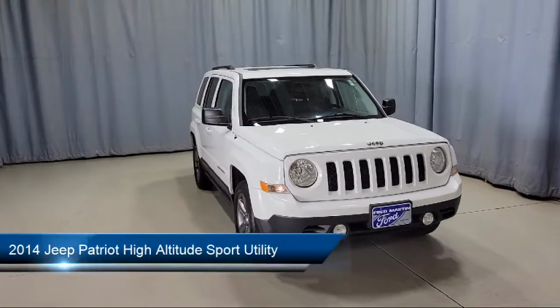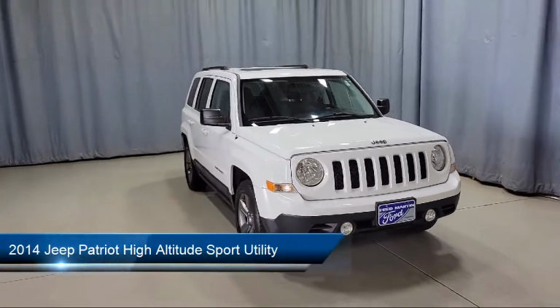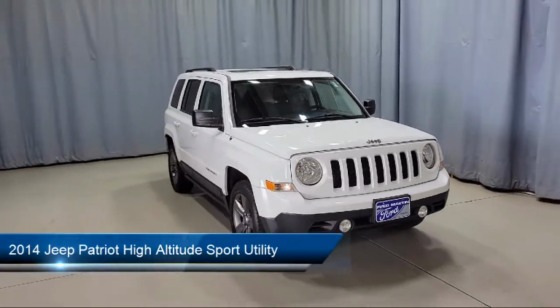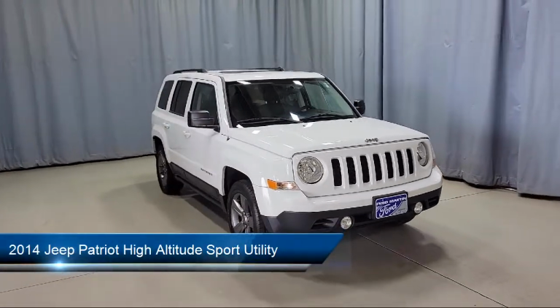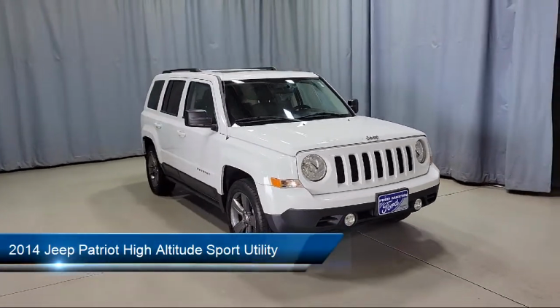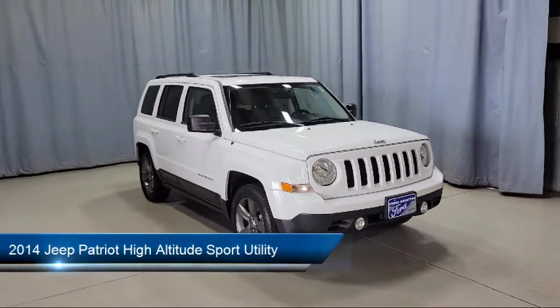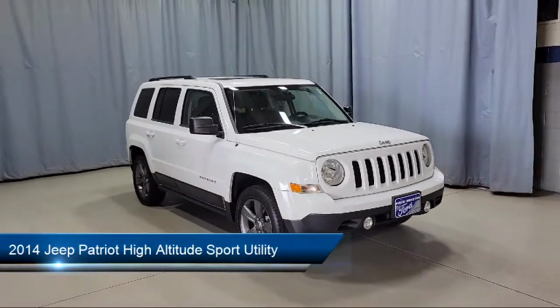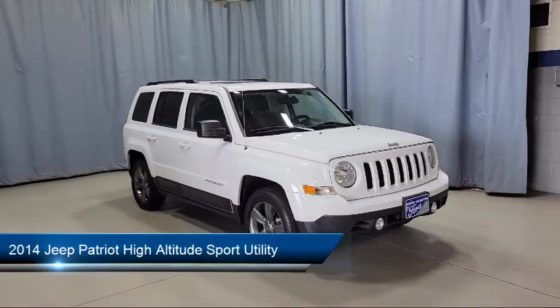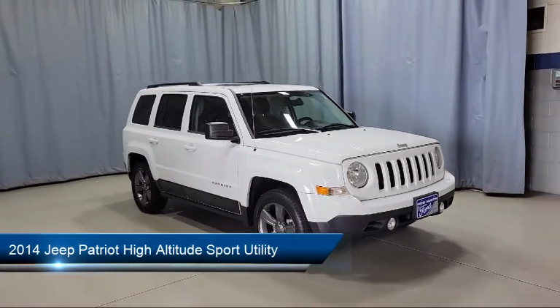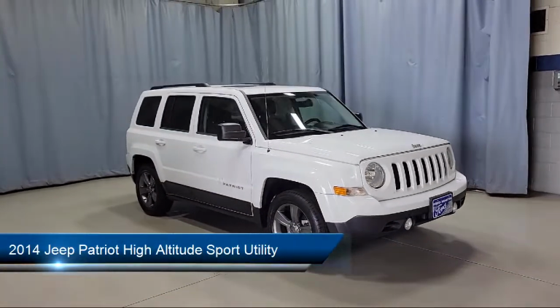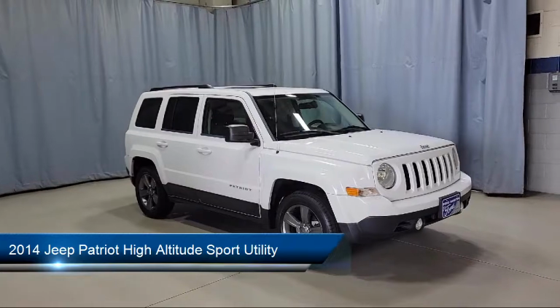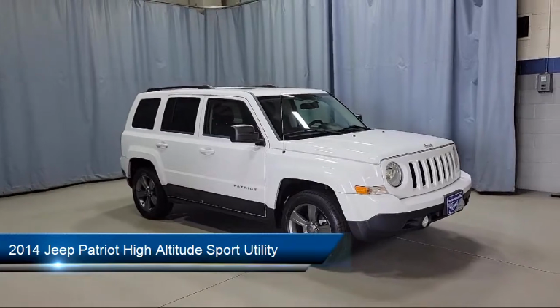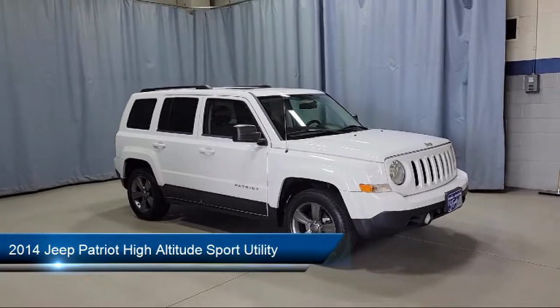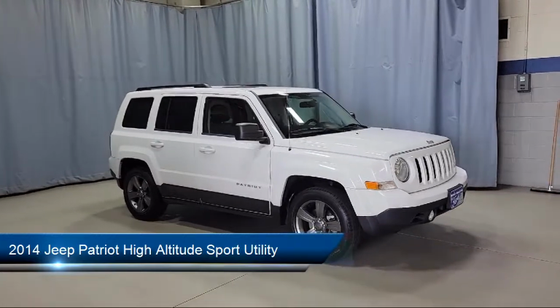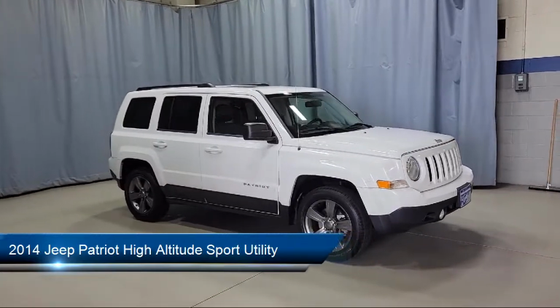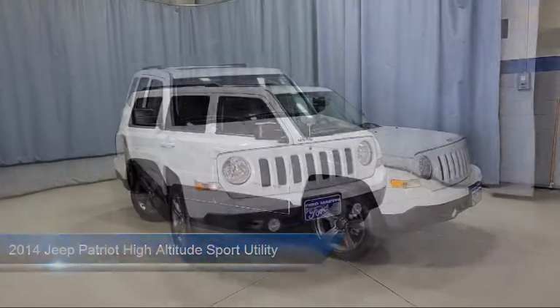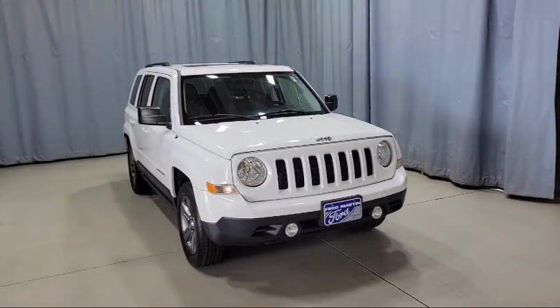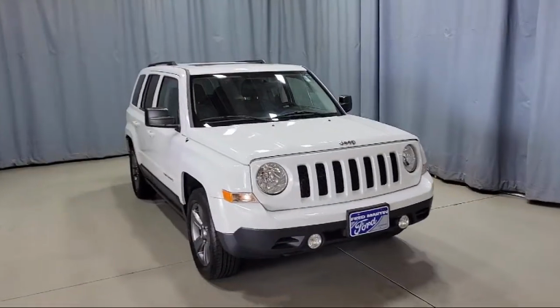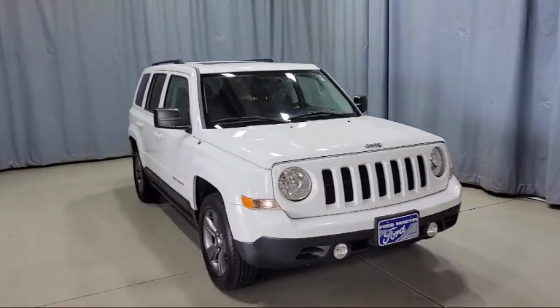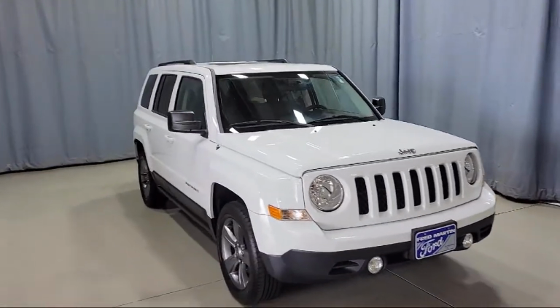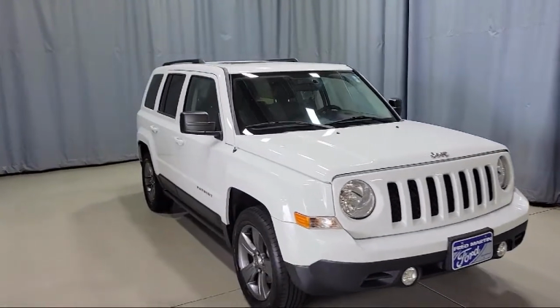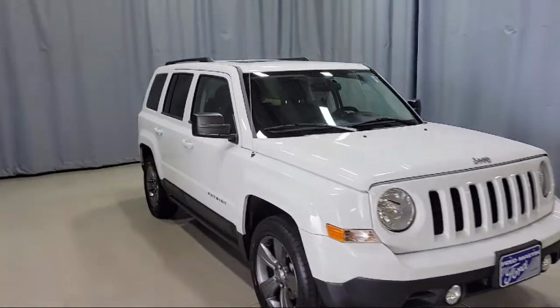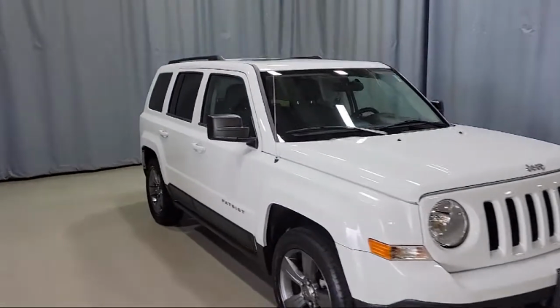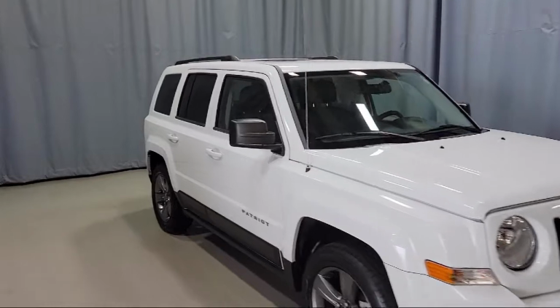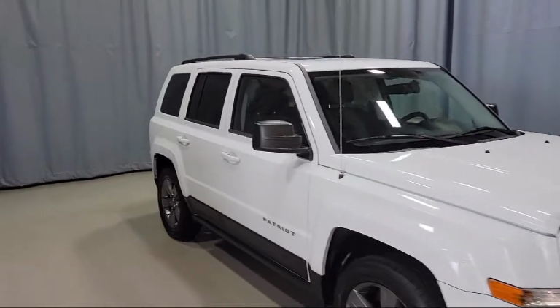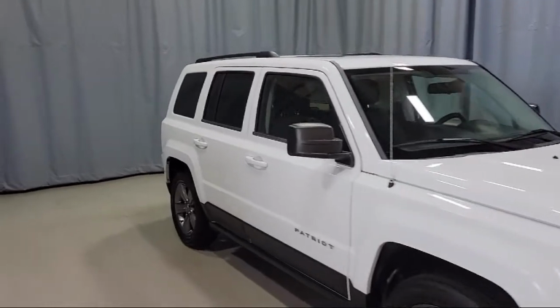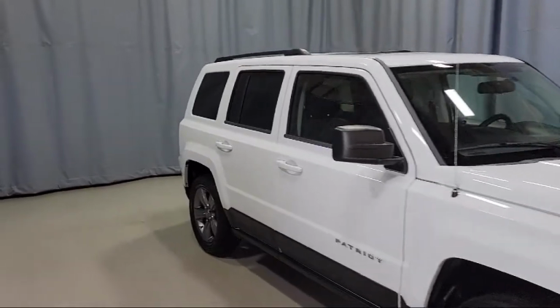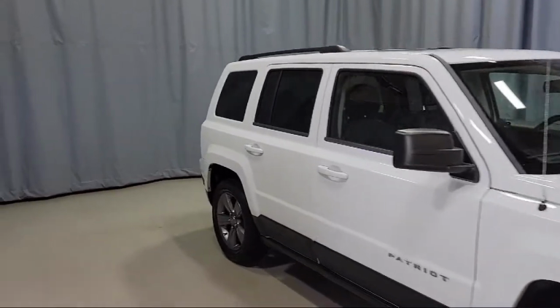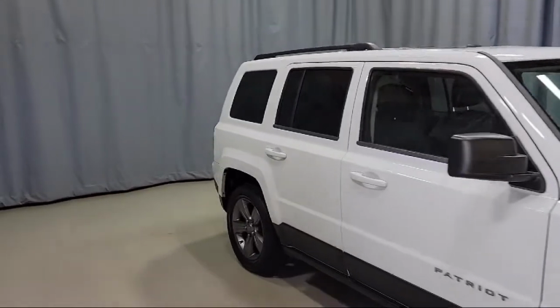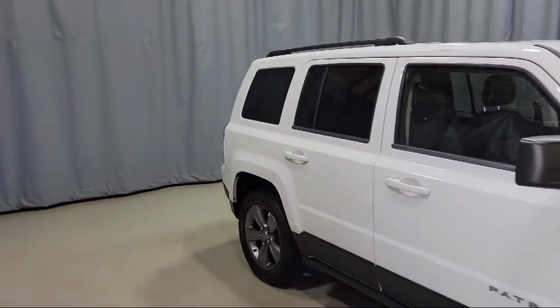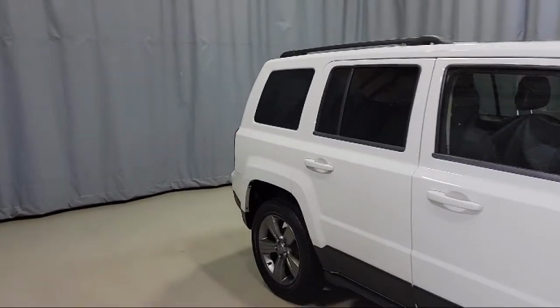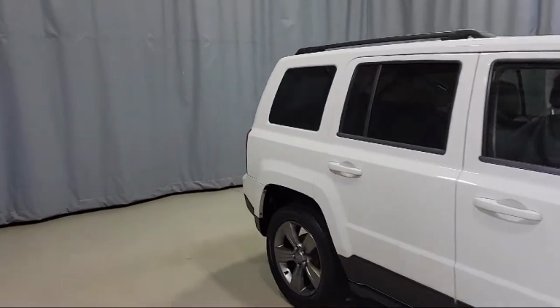It comes equipped with dual front-side impact airbags, roof rack, keyless entry, steering wheel controls, alloy wheels, heated door mirrors, and a split pull-down rear seat.